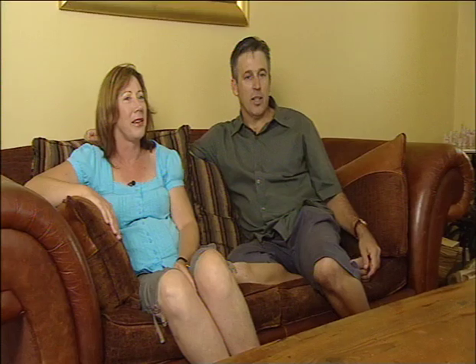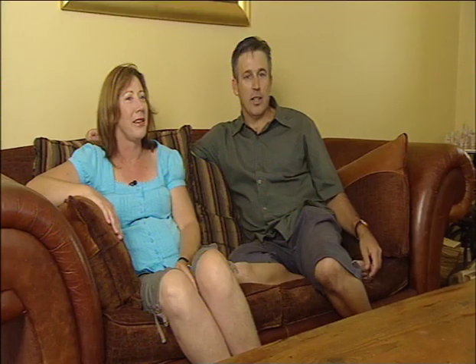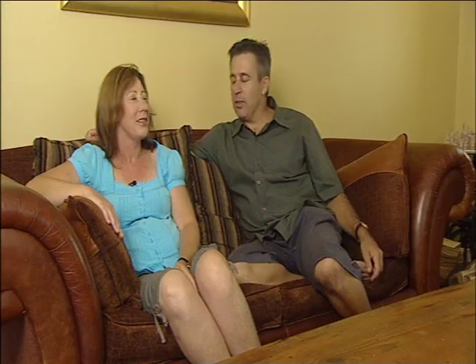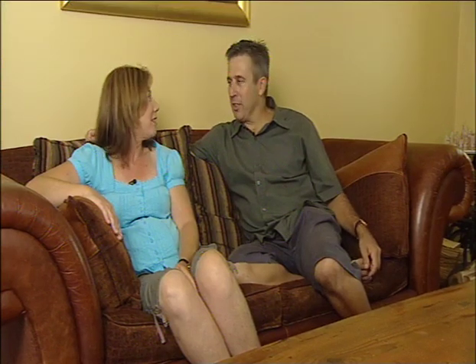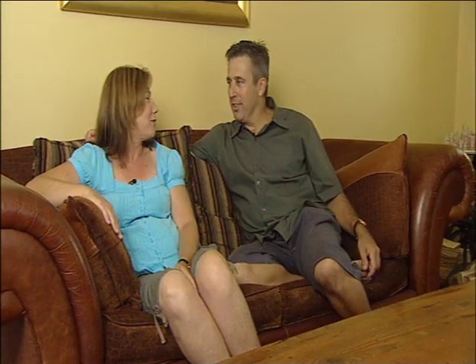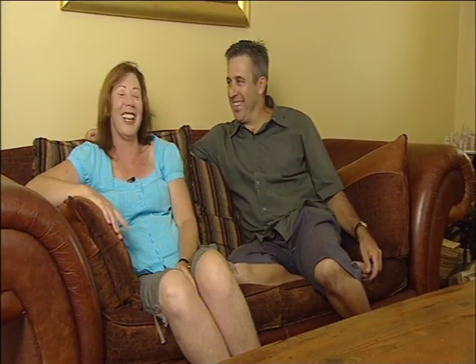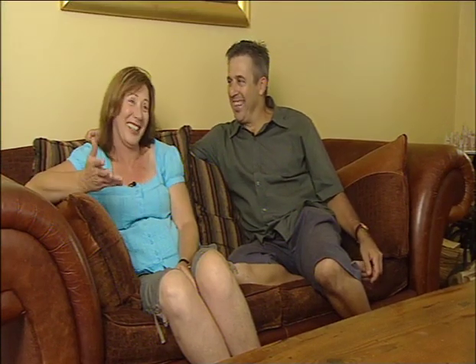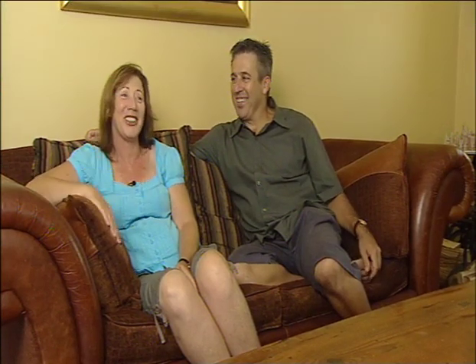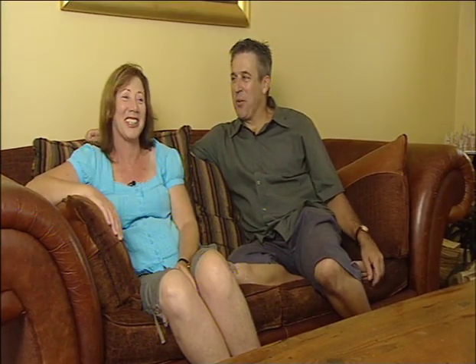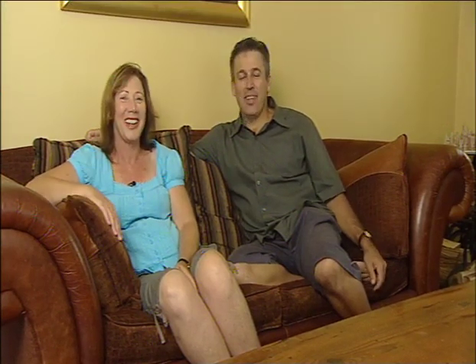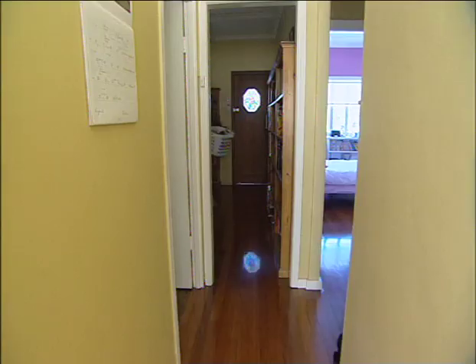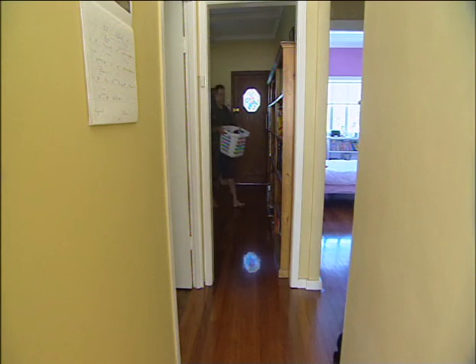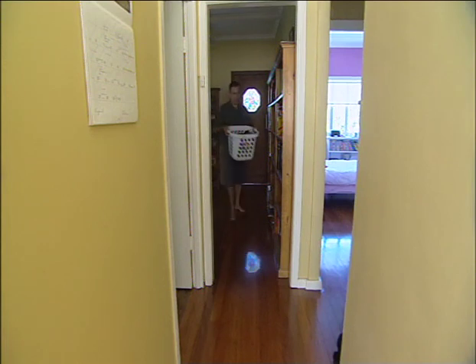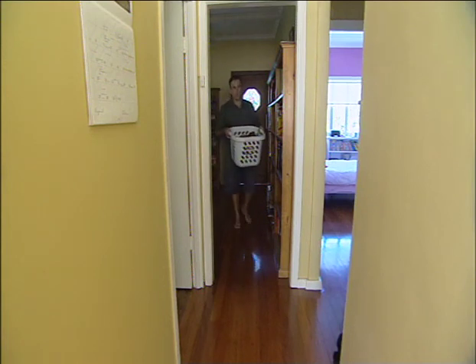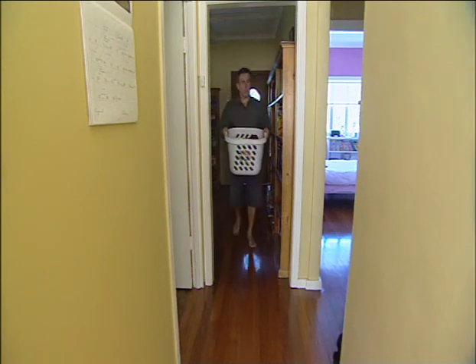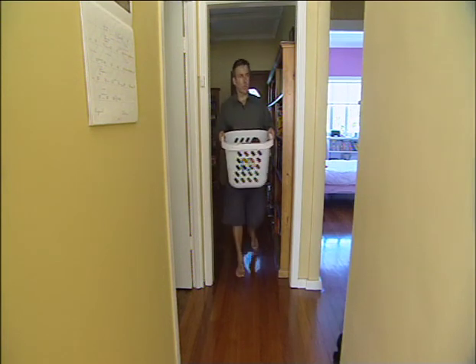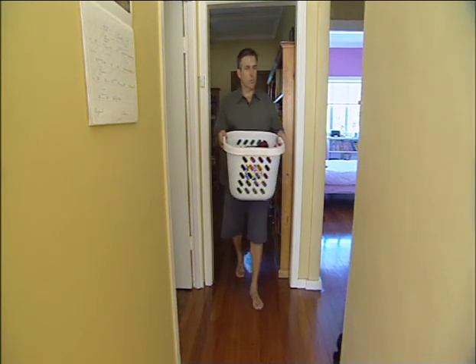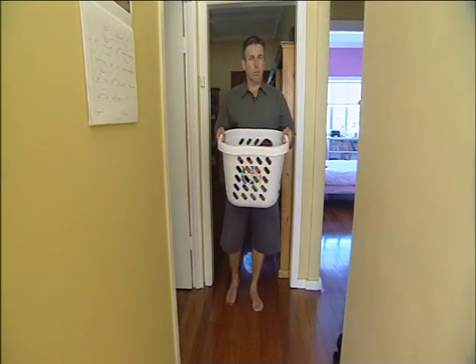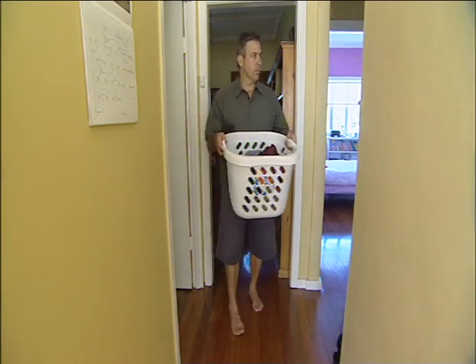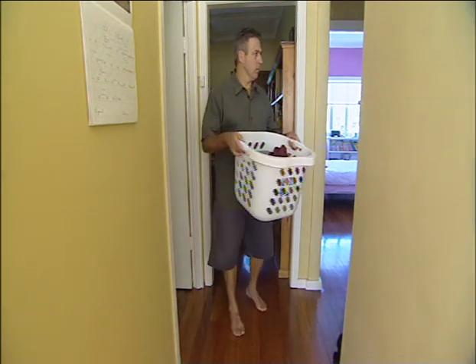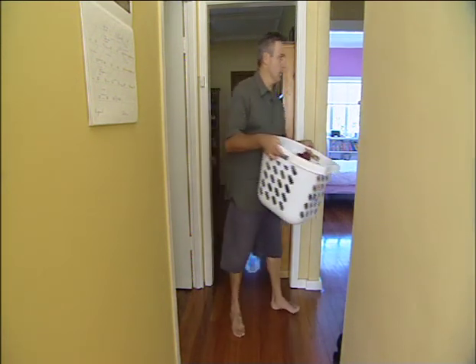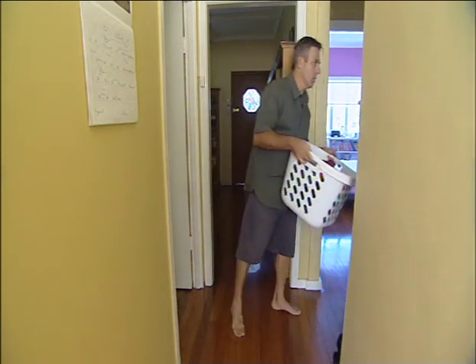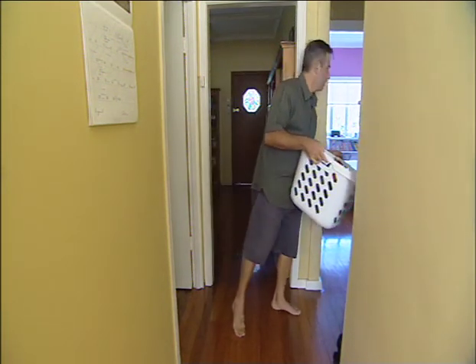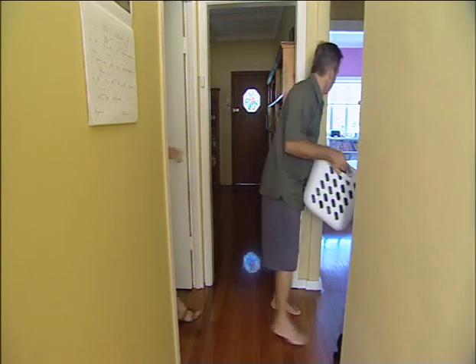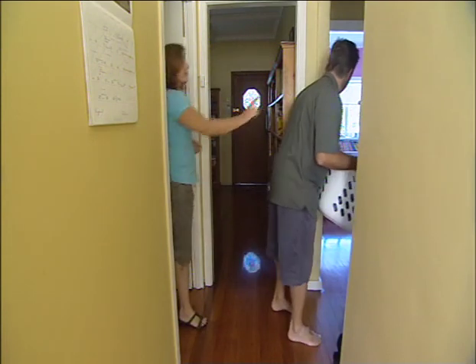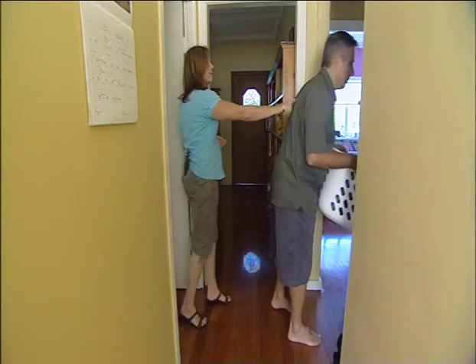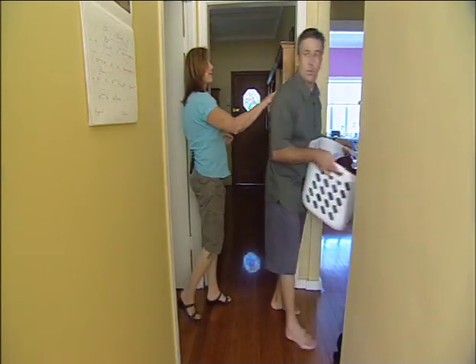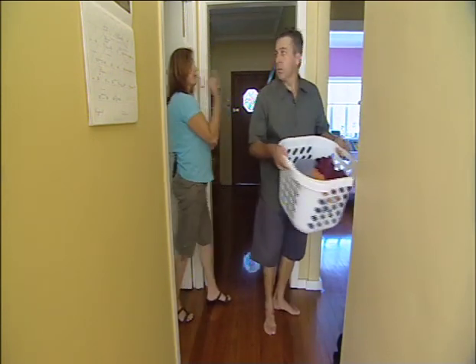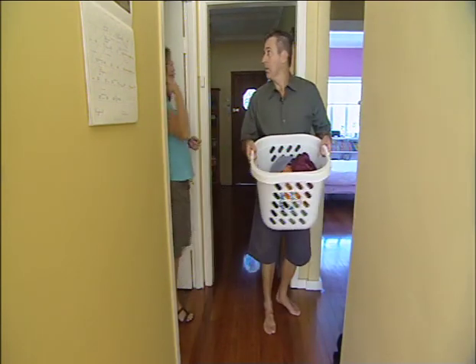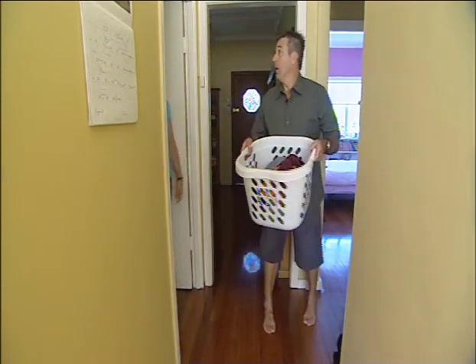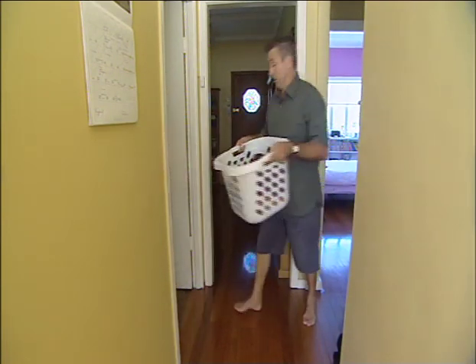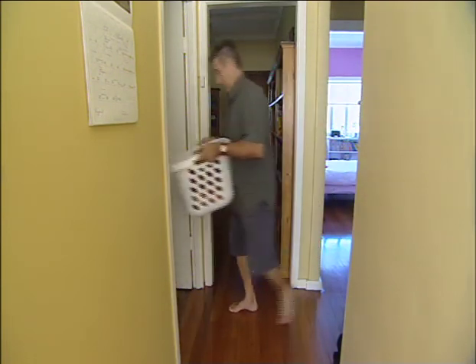I don't know, where is the laundry? There you go, there's a start. For as long as Julia Hanson can remember, her husband and 97.3 Breakfast radio host Terry has relied on what he calls the laundry fairy.